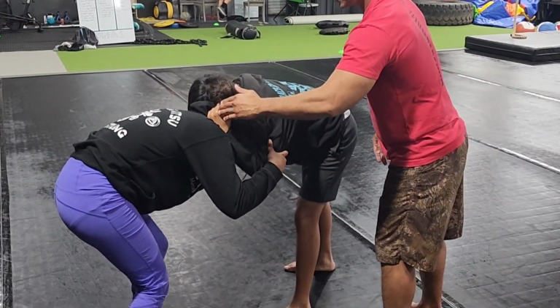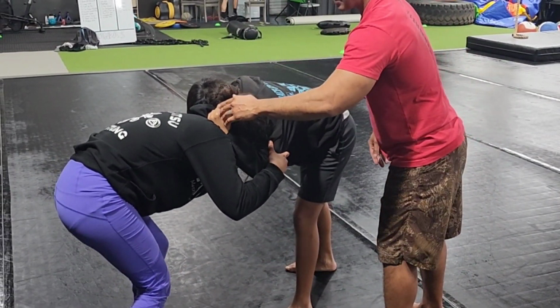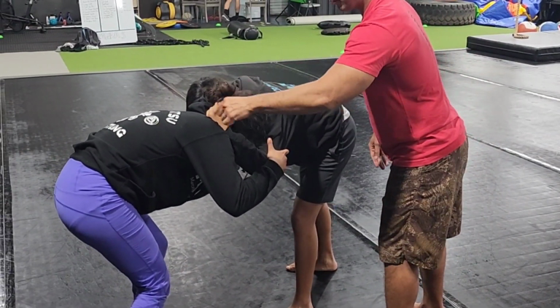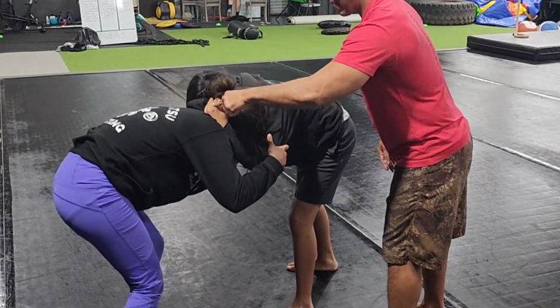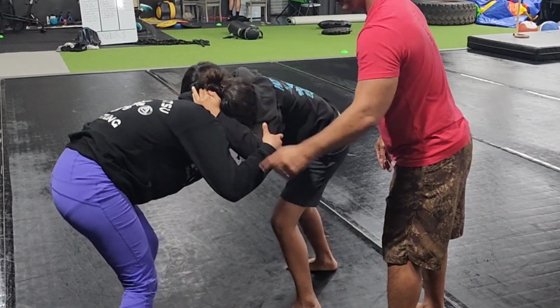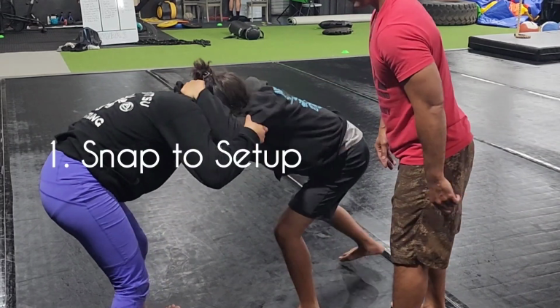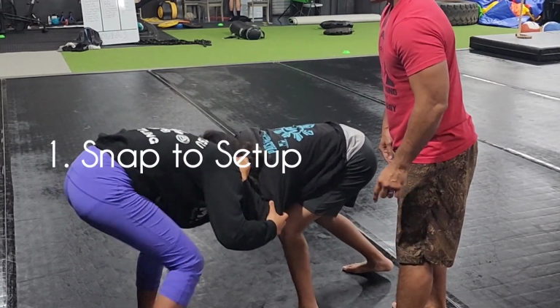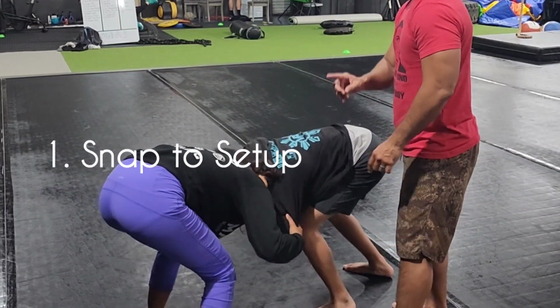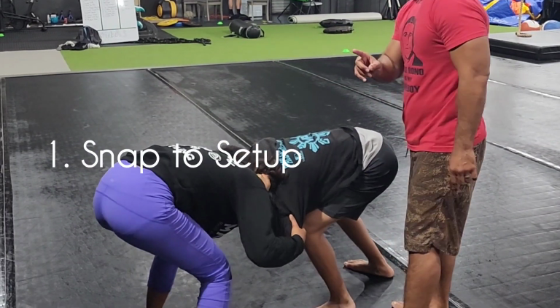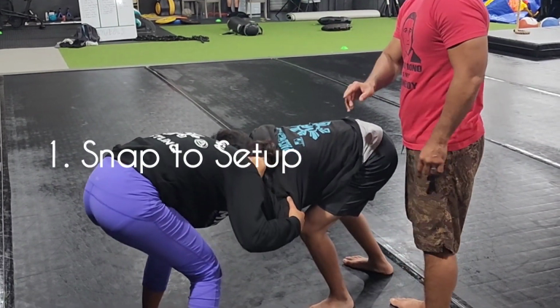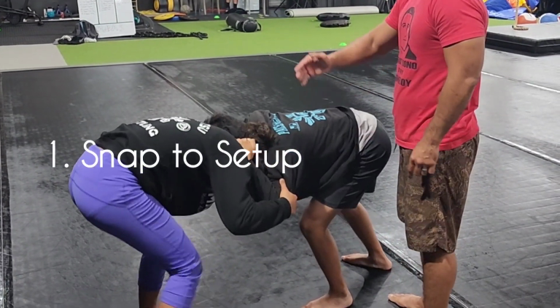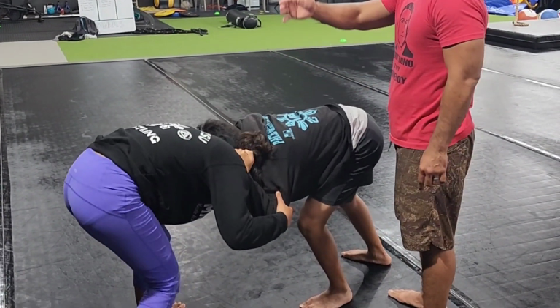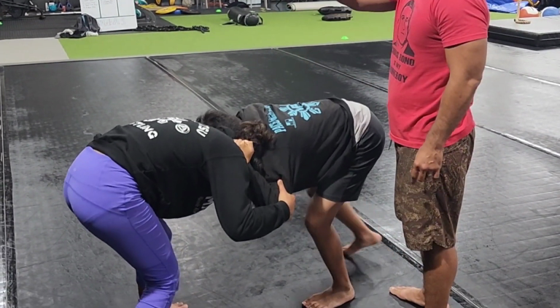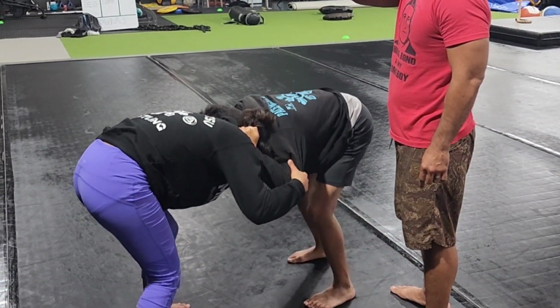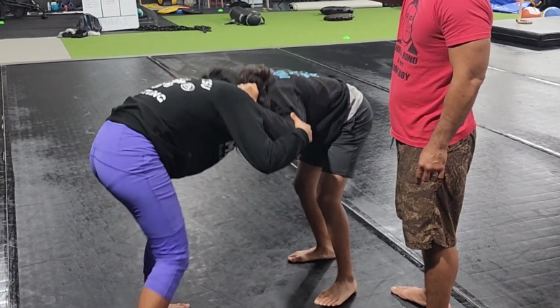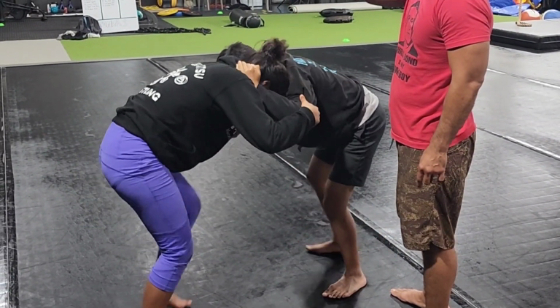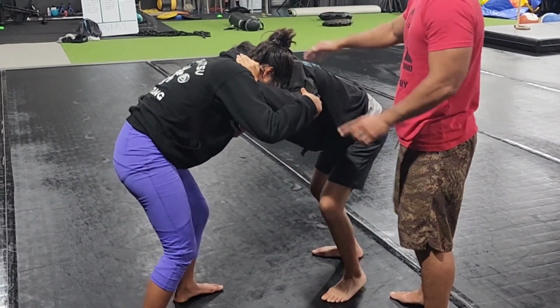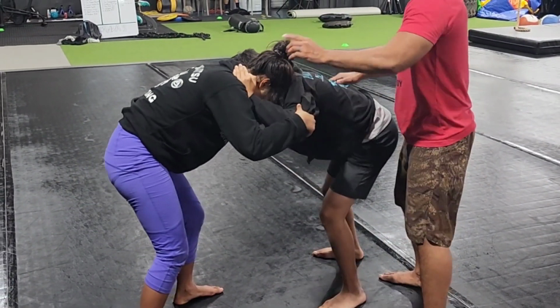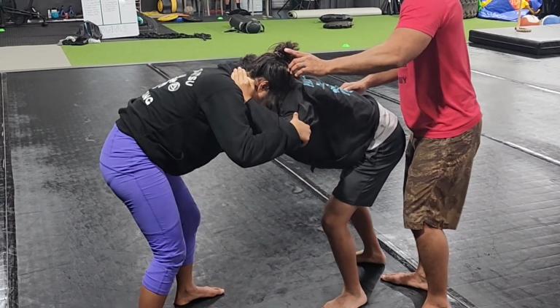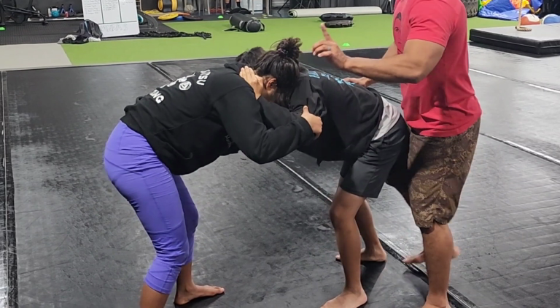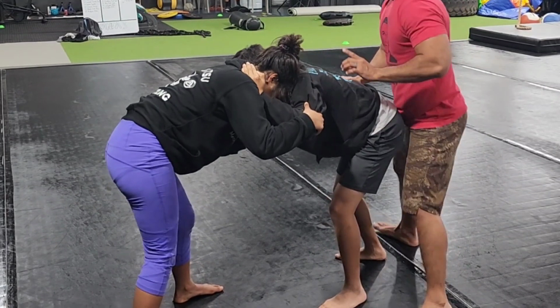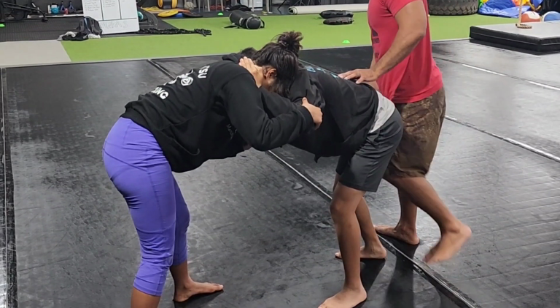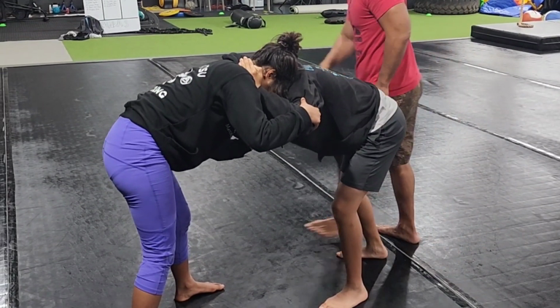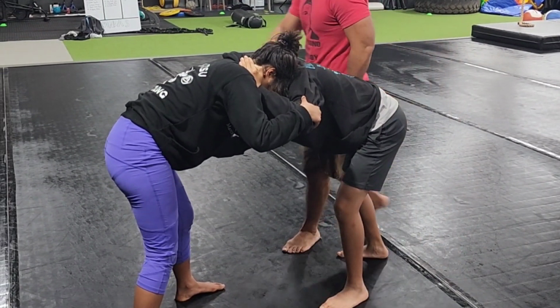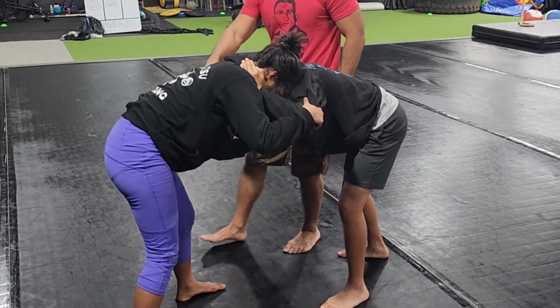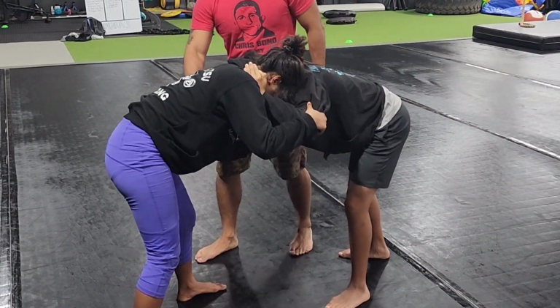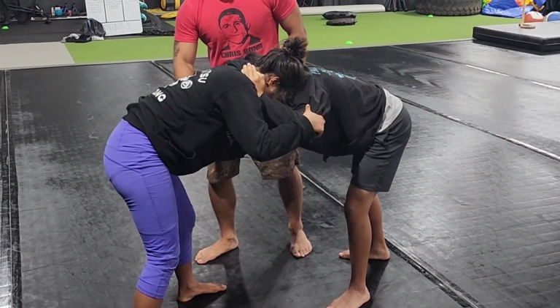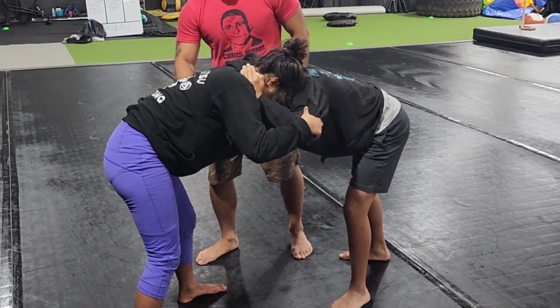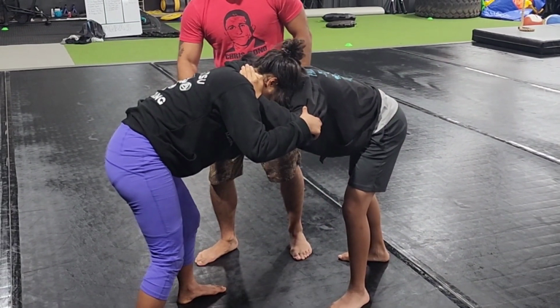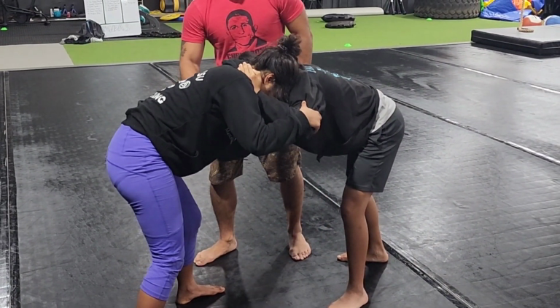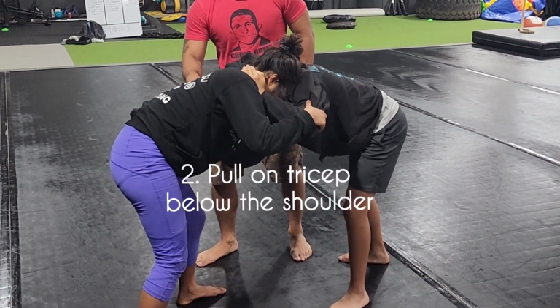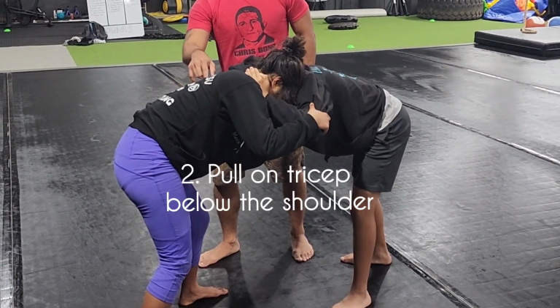We're going to show it again. You can see the snap — step one, snap. Now from there, as she starts to rise back up, go ahead and rise back up. Now from here, Riley is going to pull on the tricep, which is going to take his opponent off balance.